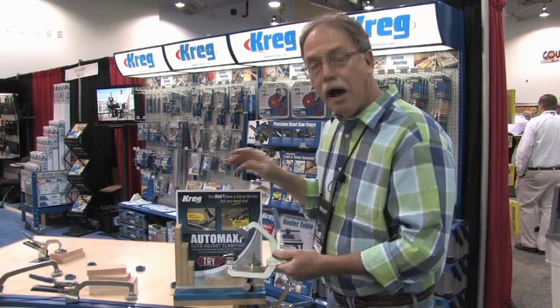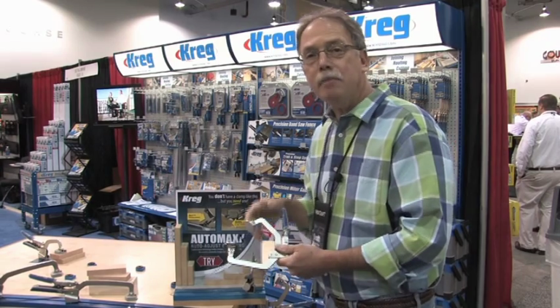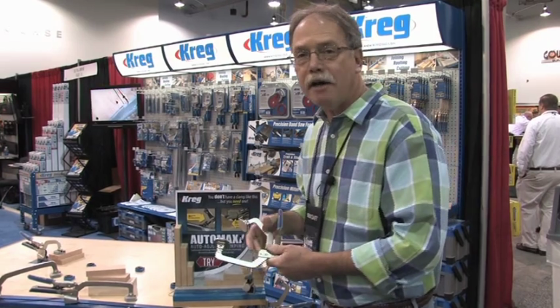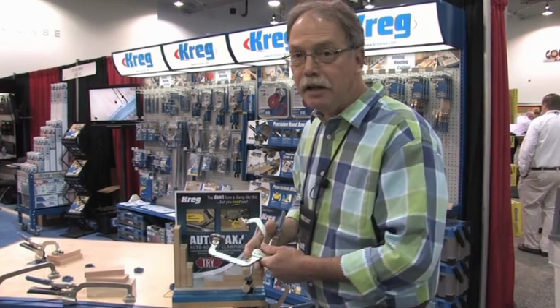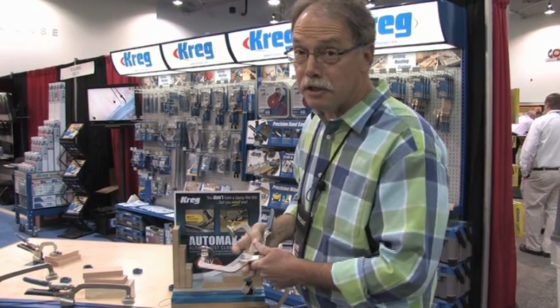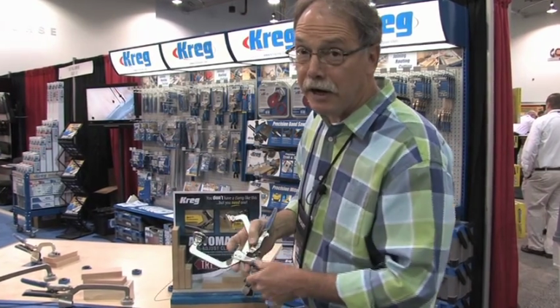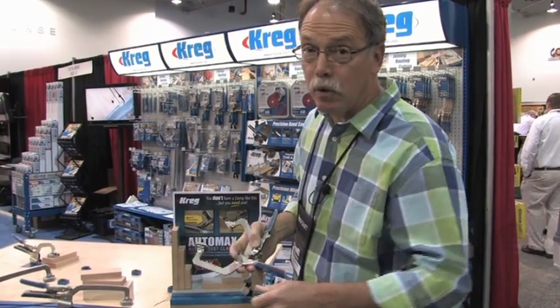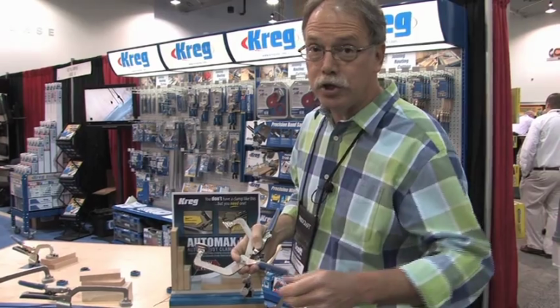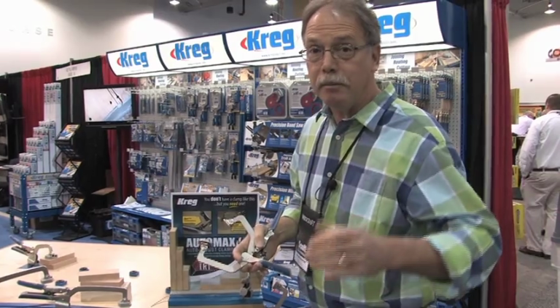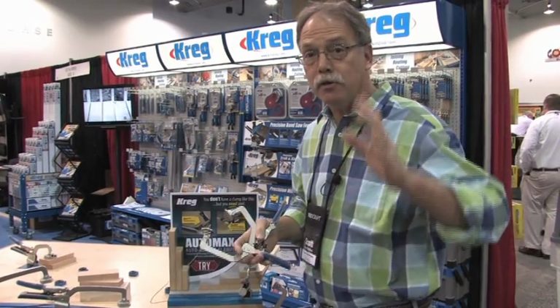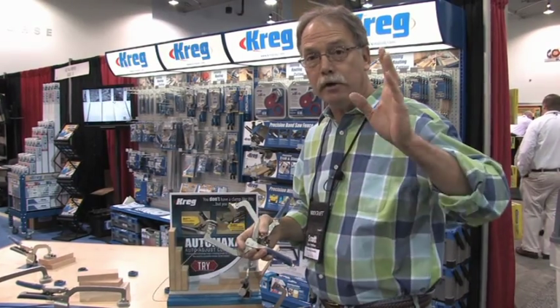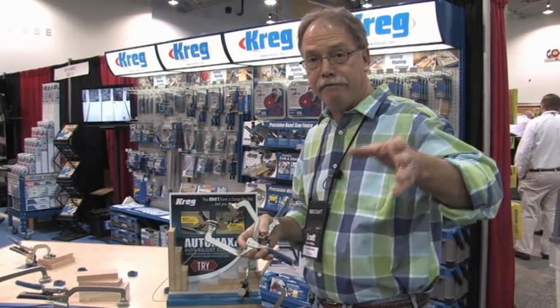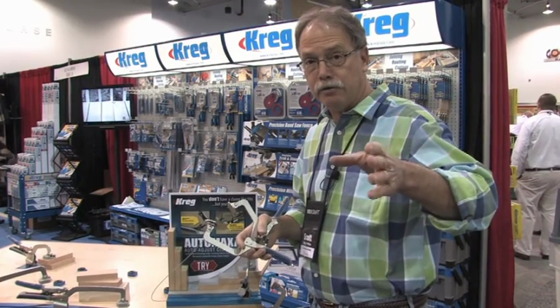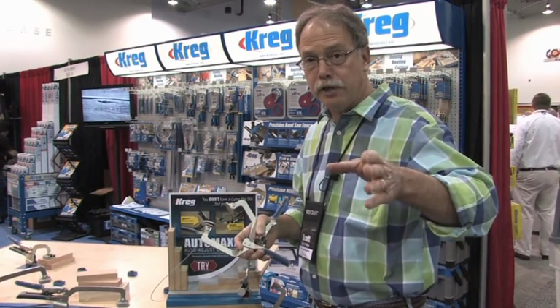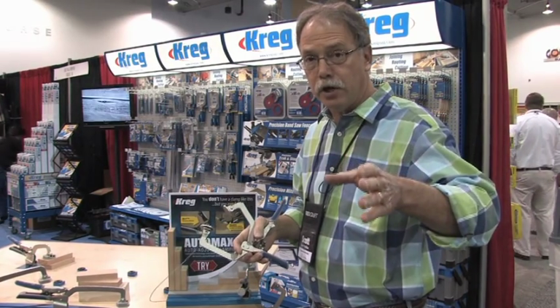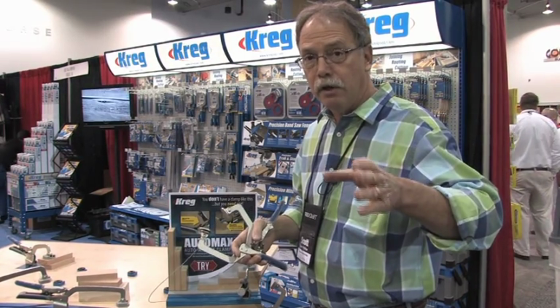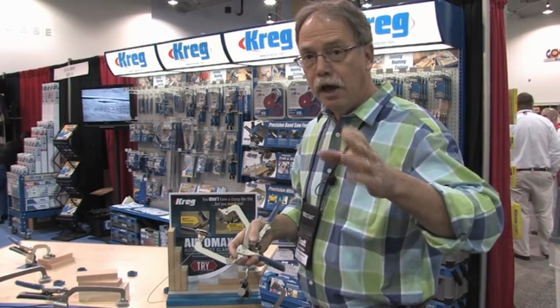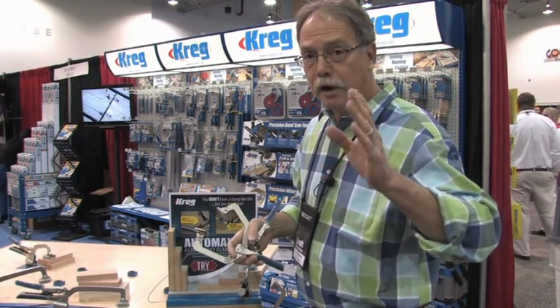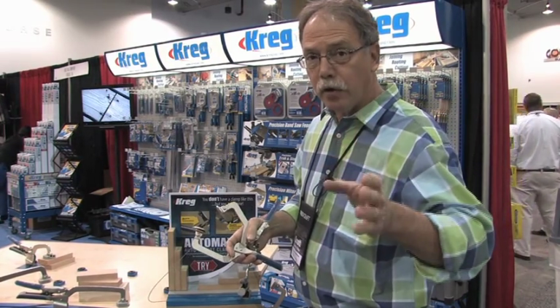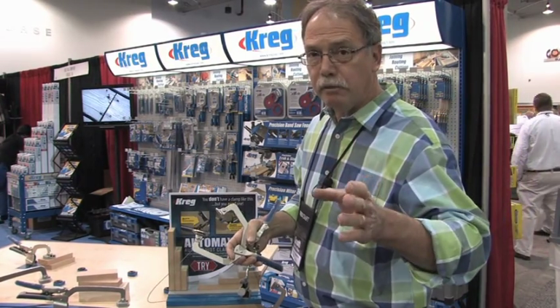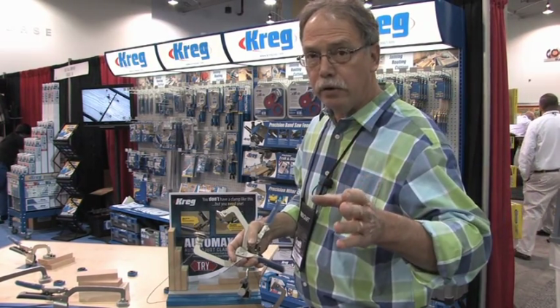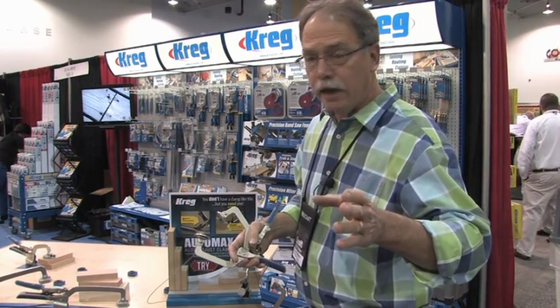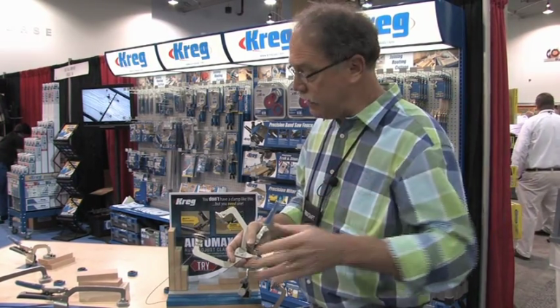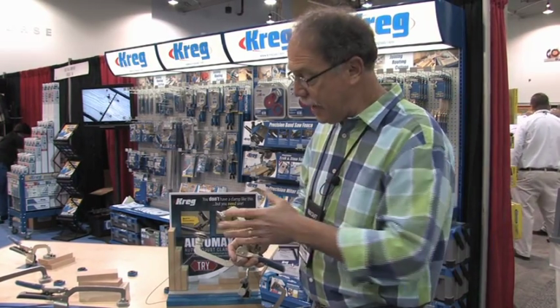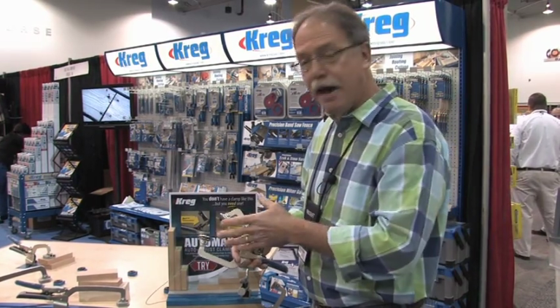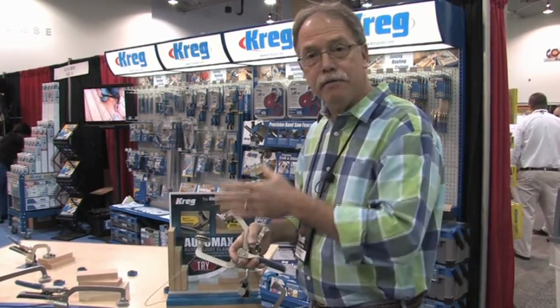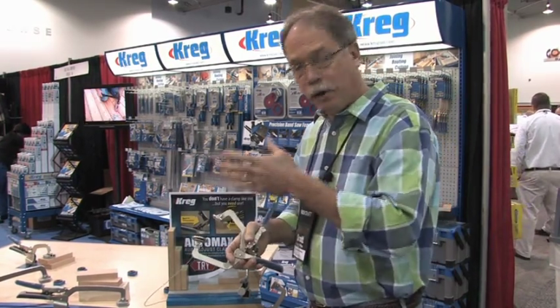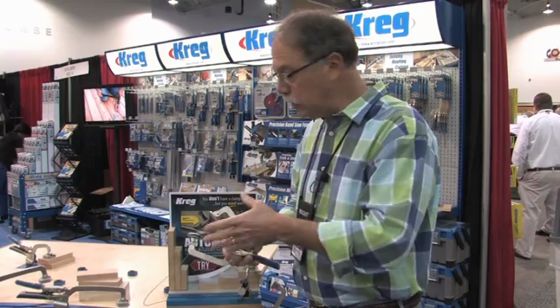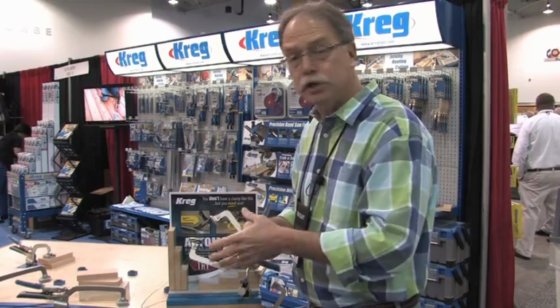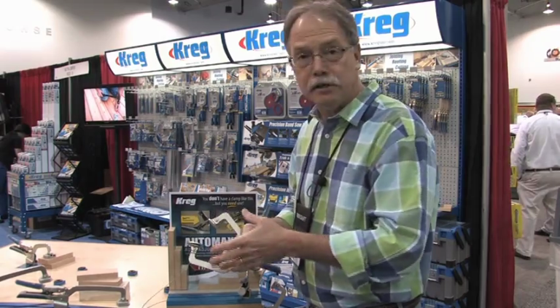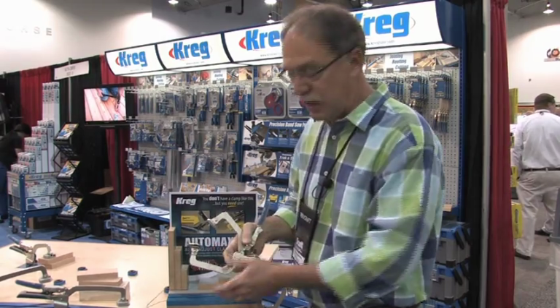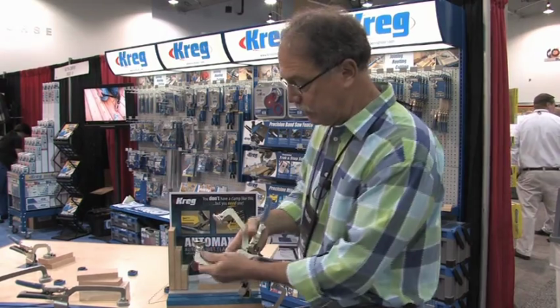I'm Scott Phillips of the American Woodshop here at the Woodcraft Fender Trade Show, and we're at the Craig booth, and they have revolutionized clamping.